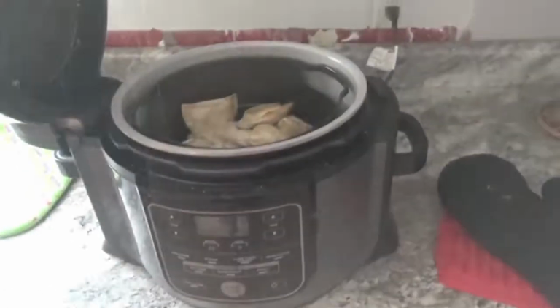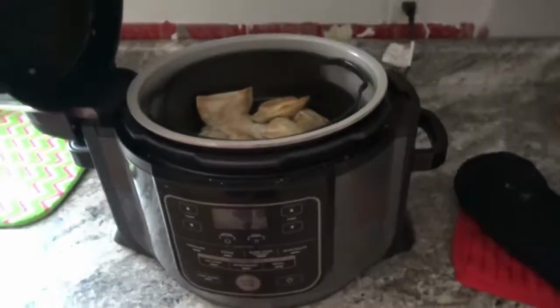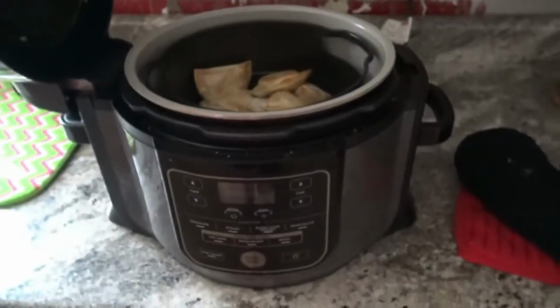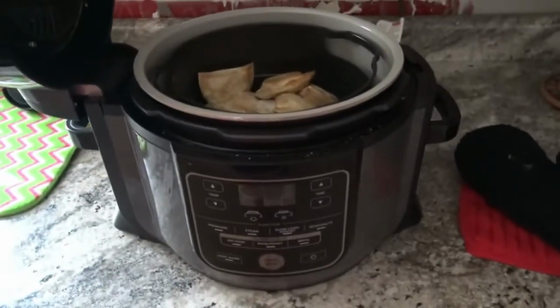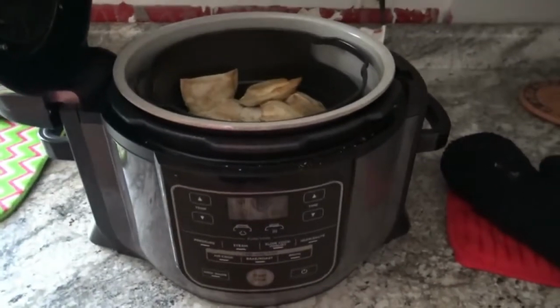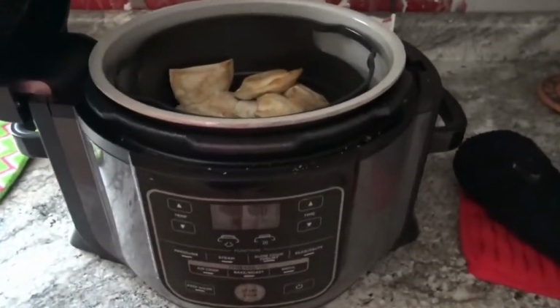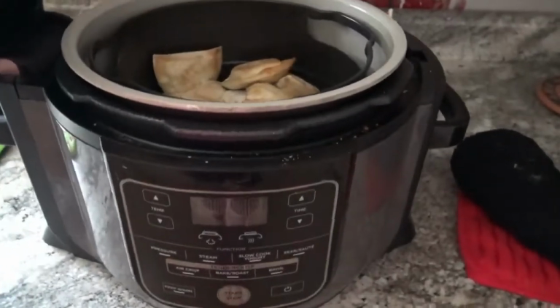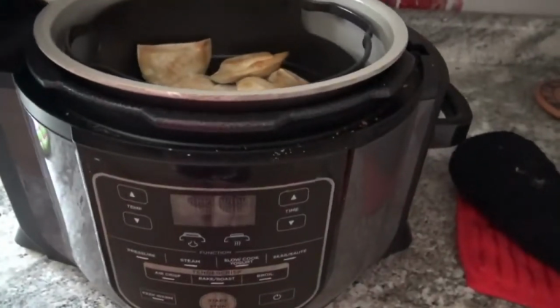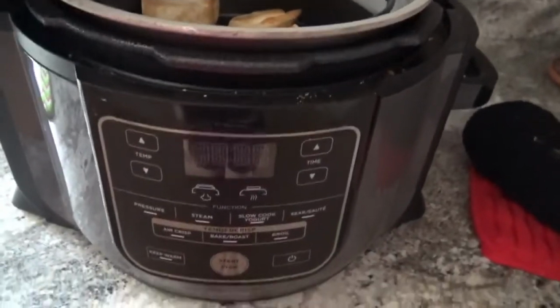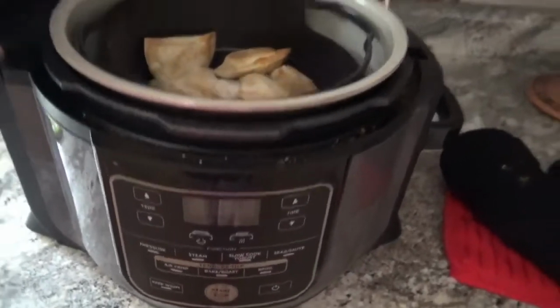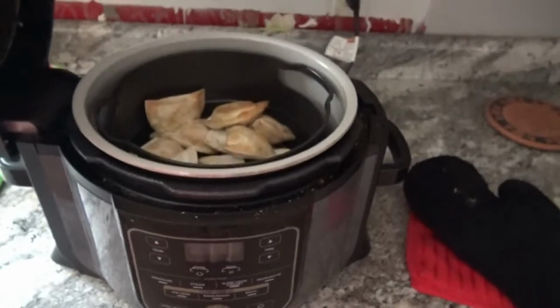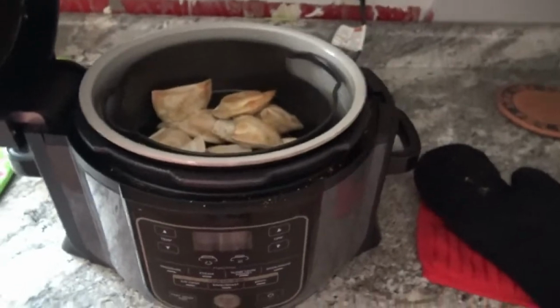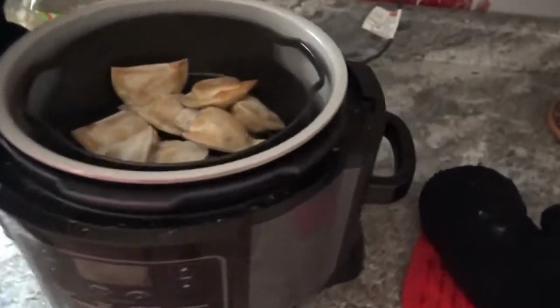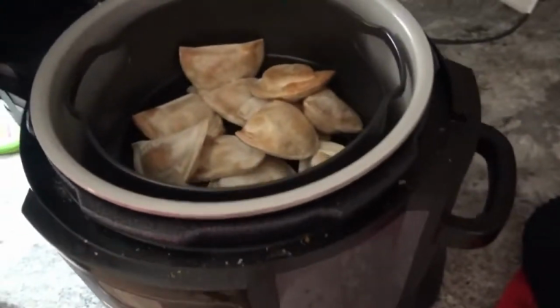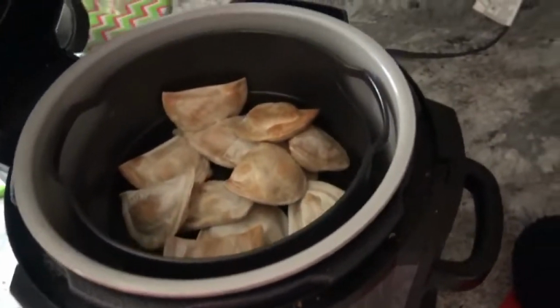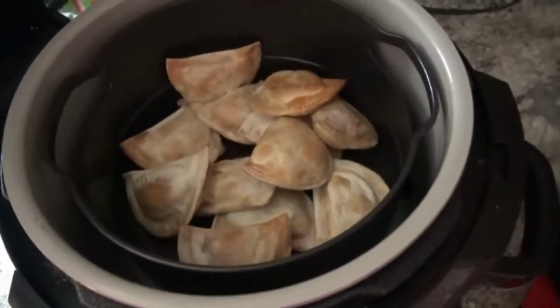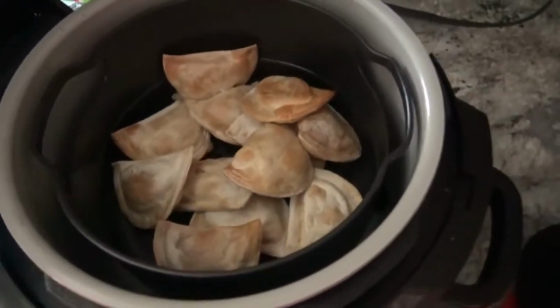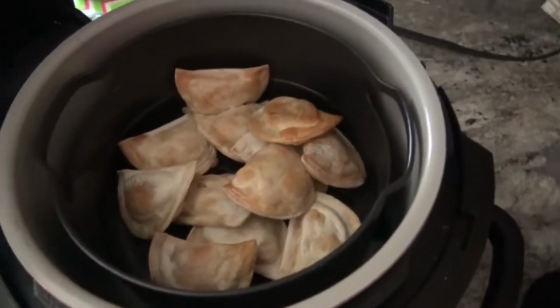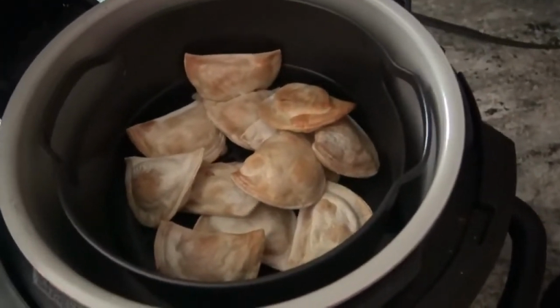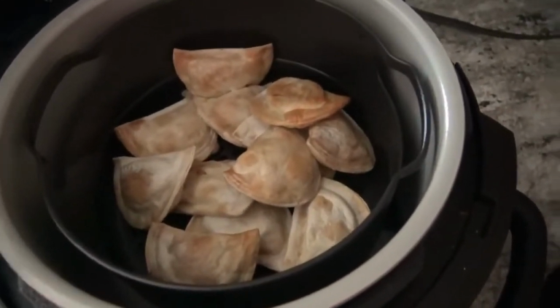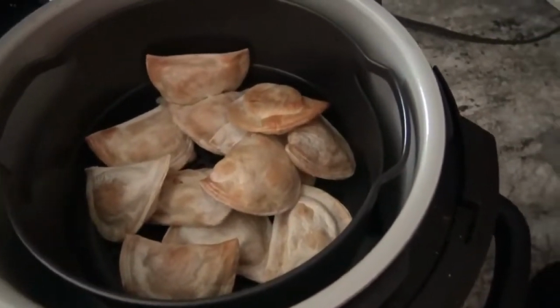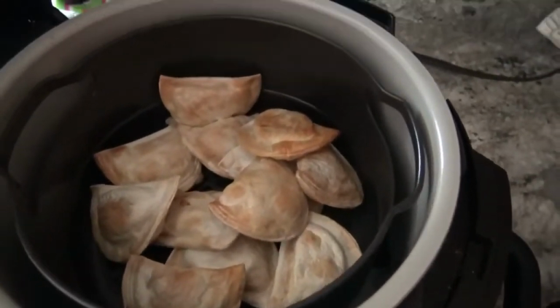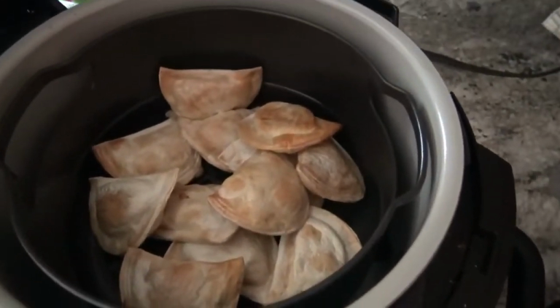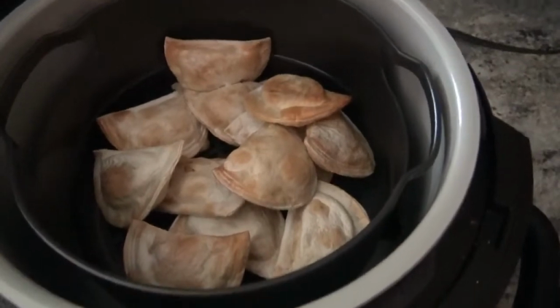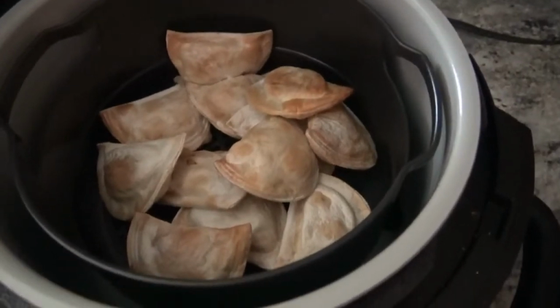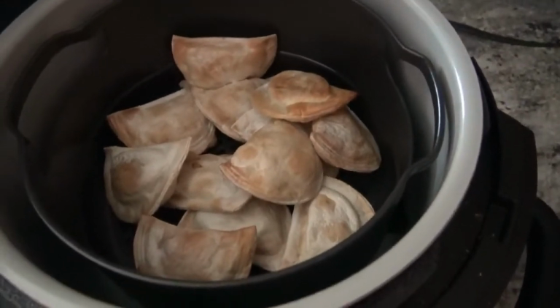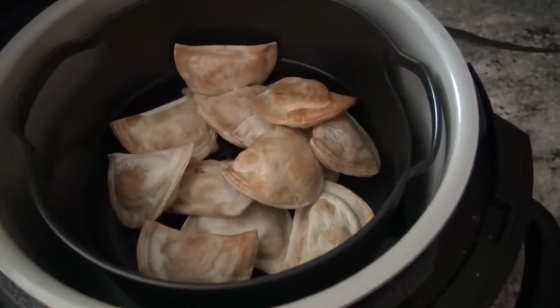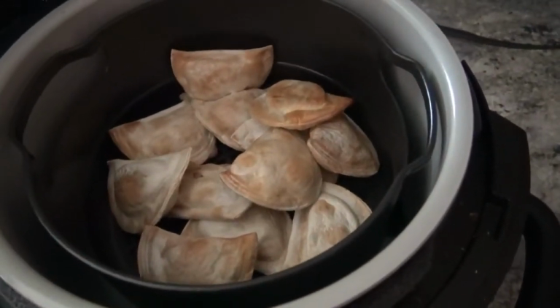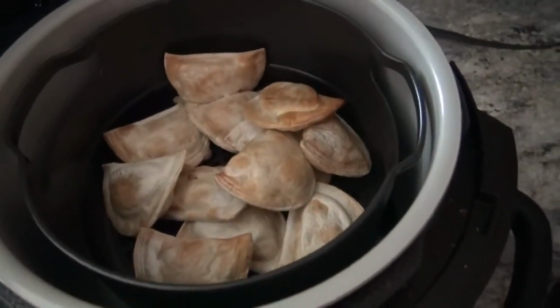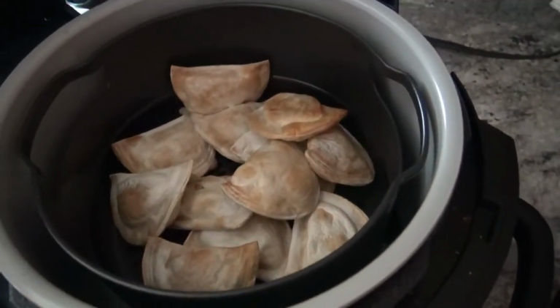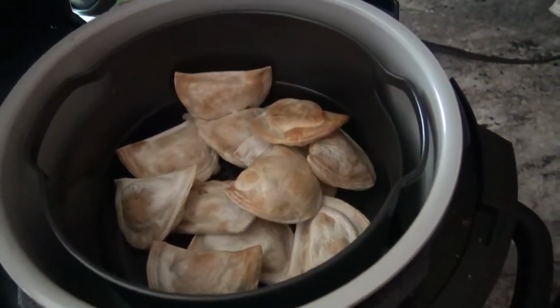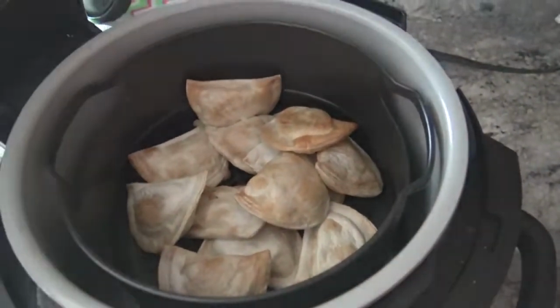Alright everybody, so the Foodie went ahead and turned itself off once the remaining nine minutes were up. So I'm just going to get these out and let them cool down for just a little bit before I give you an up-close and personal sample.